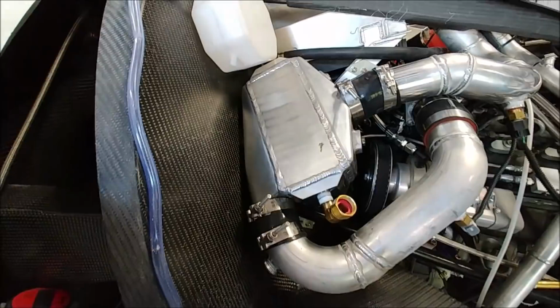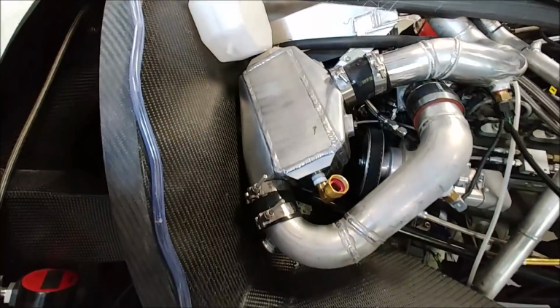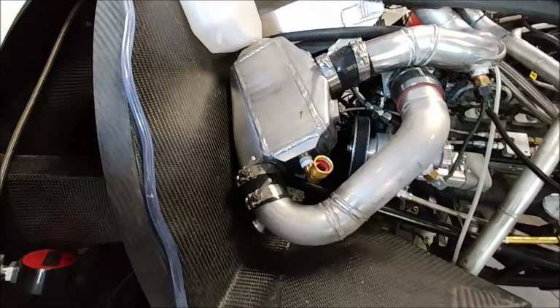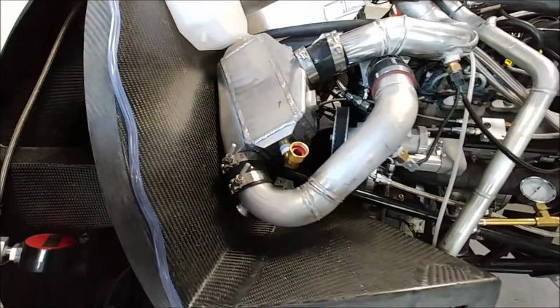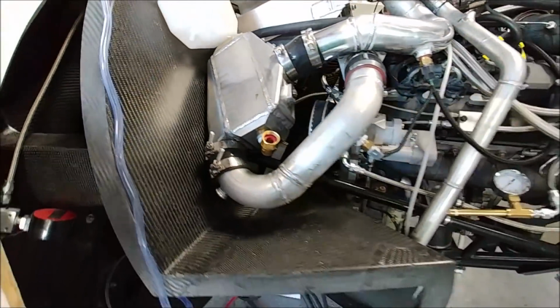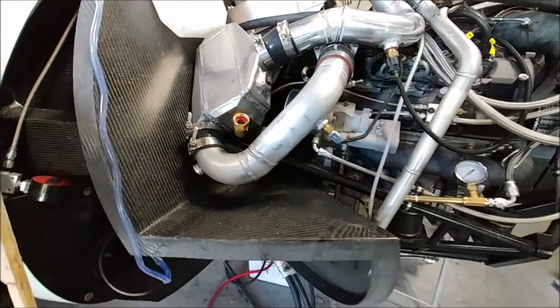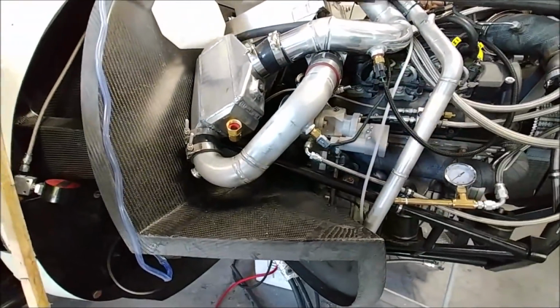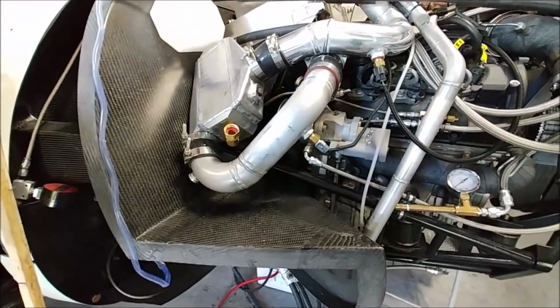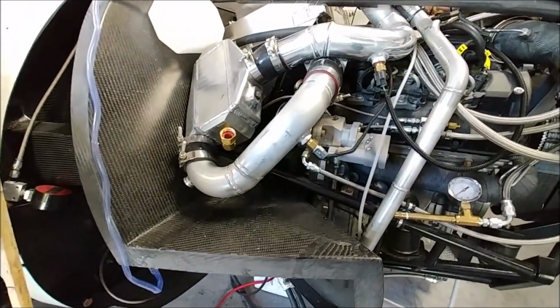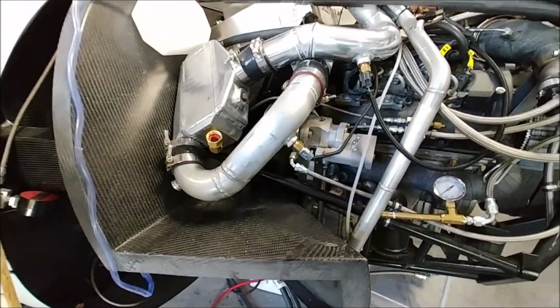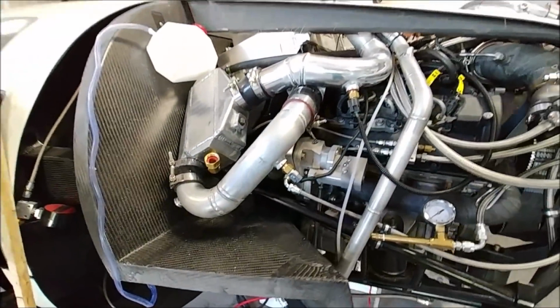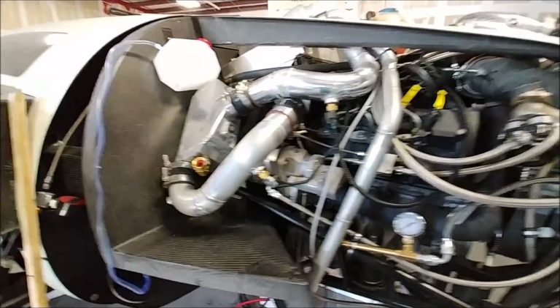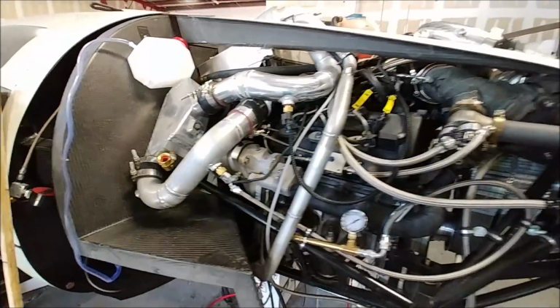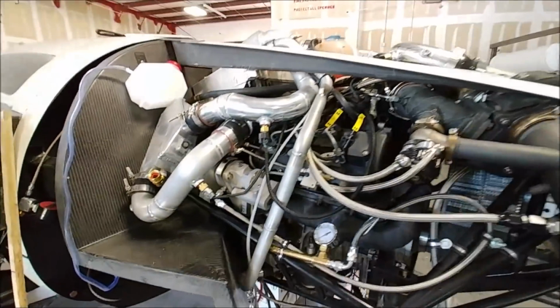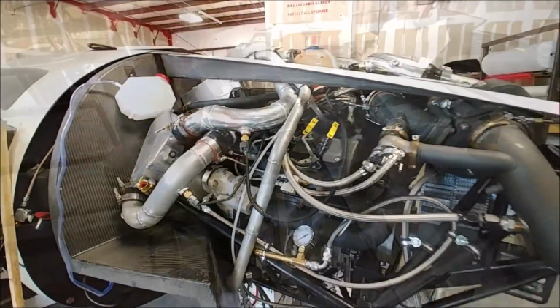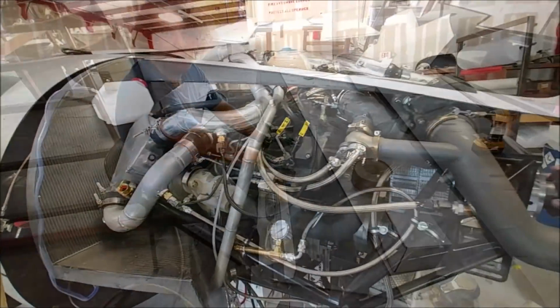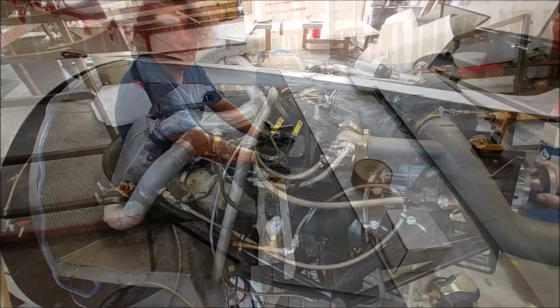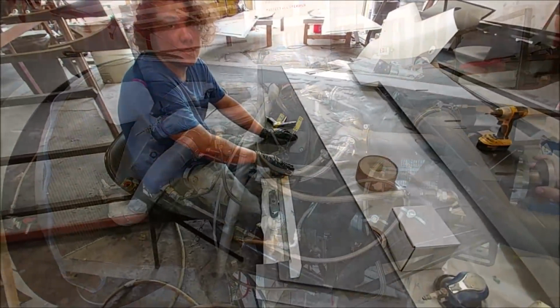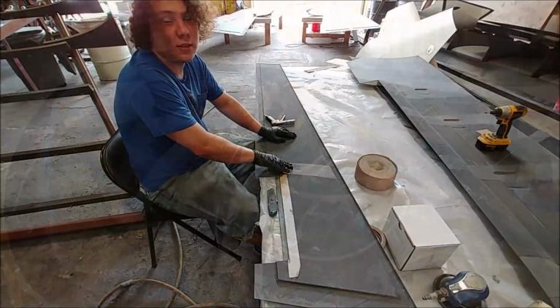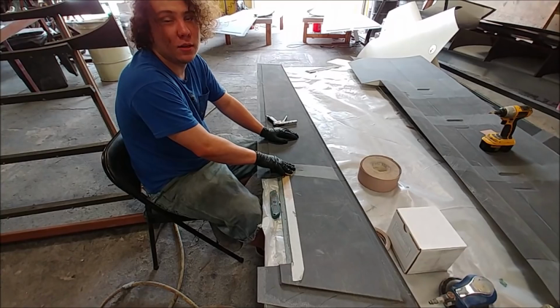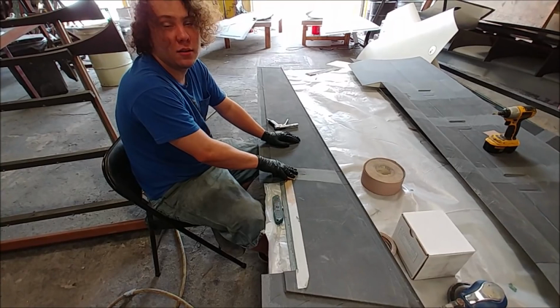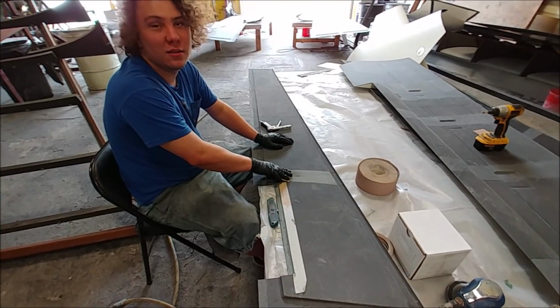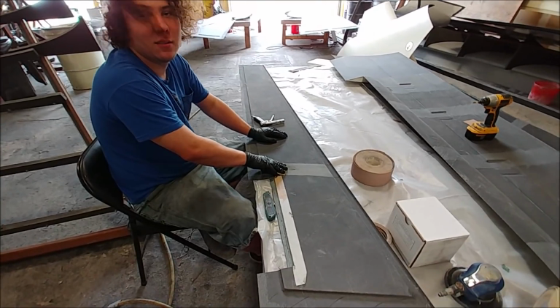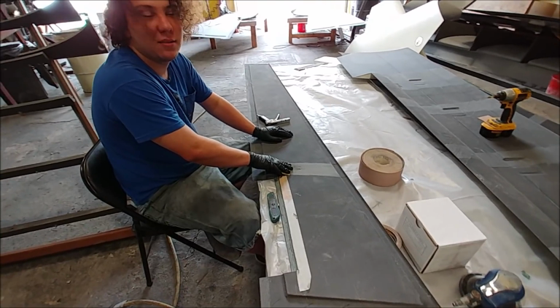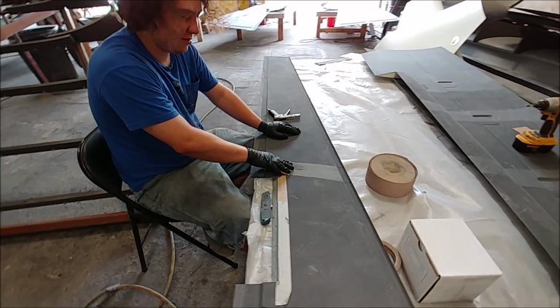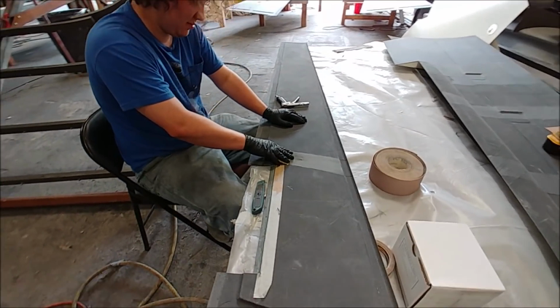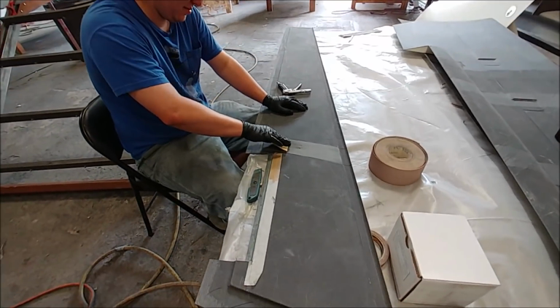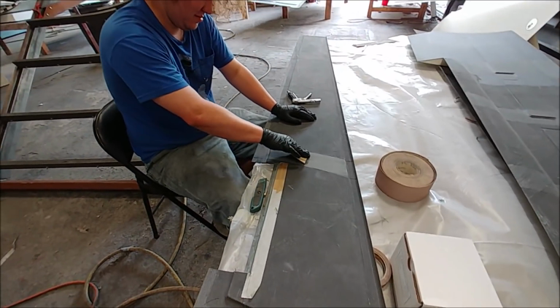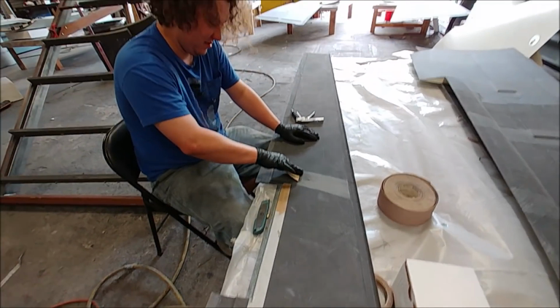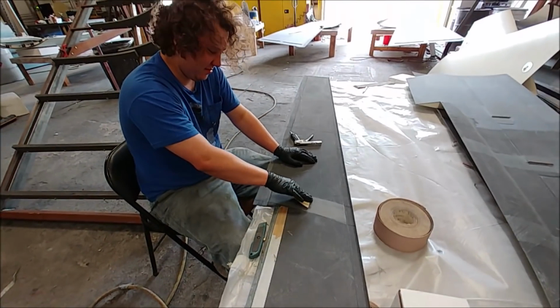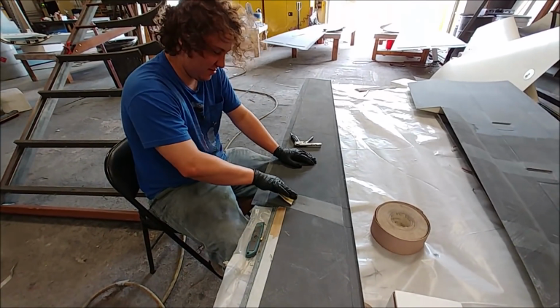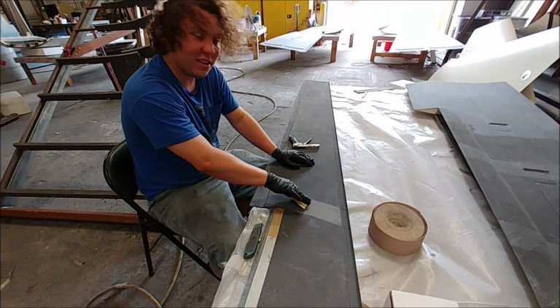That coolant tank is for overflow for the fuel tanks. And there's Devon now prepping the bonding areas for one of the aileron skins.